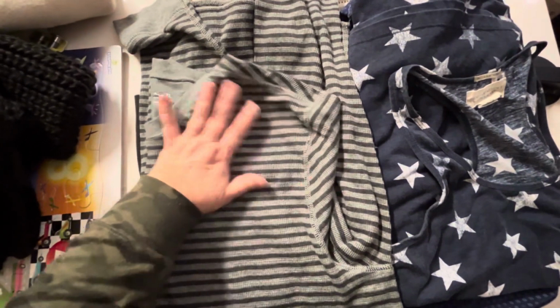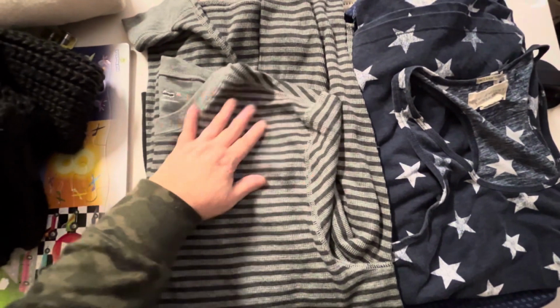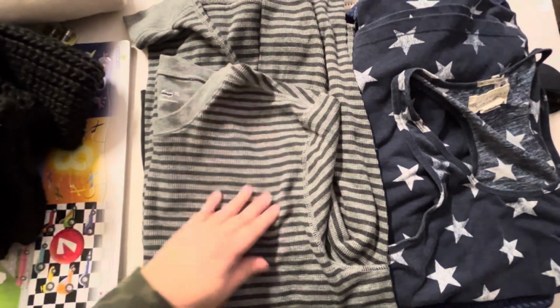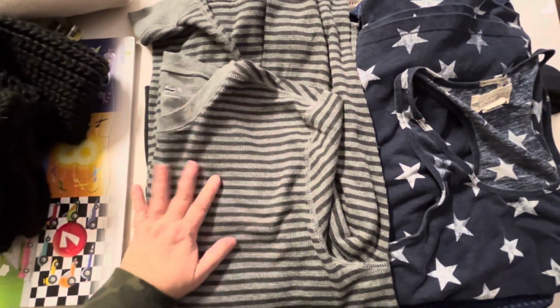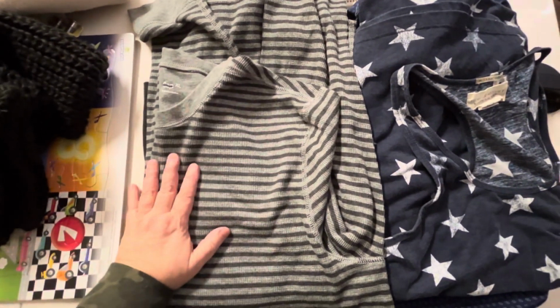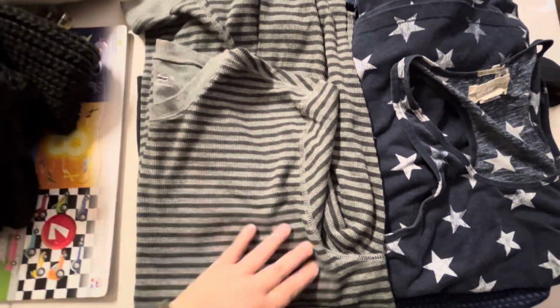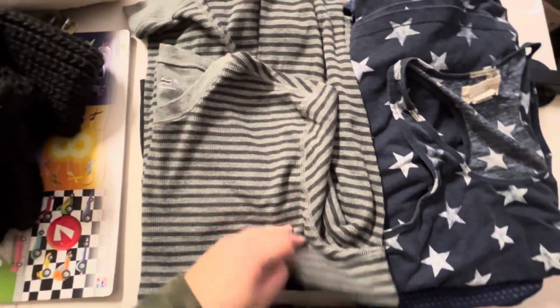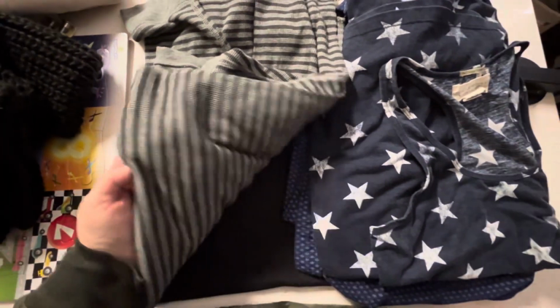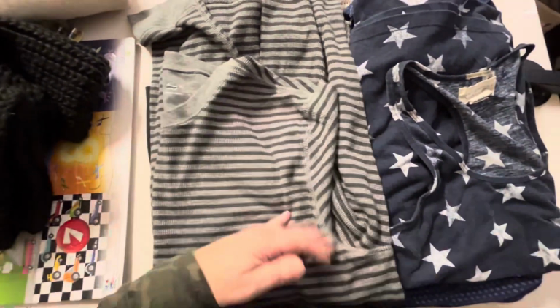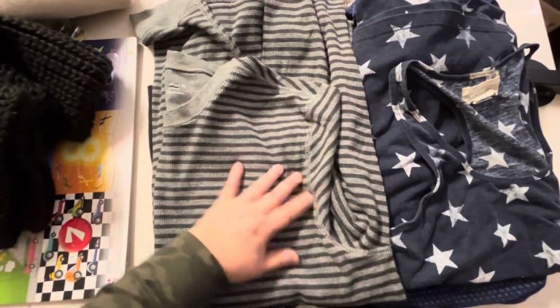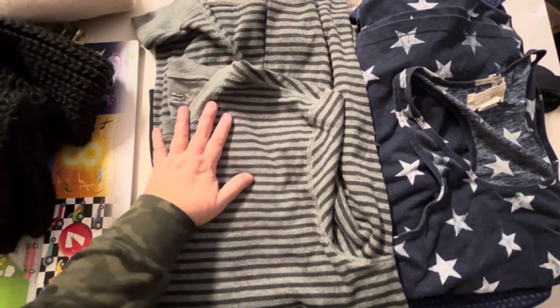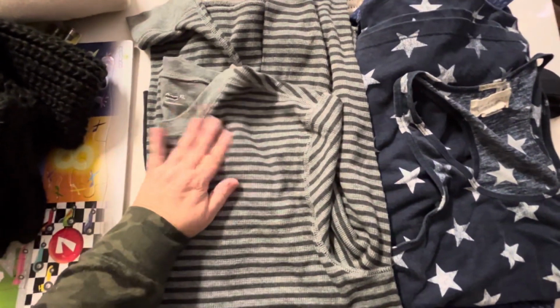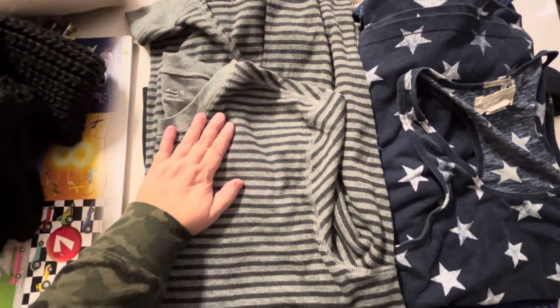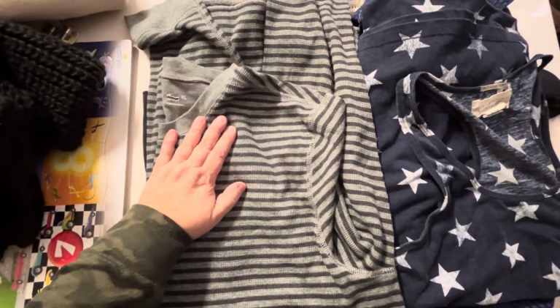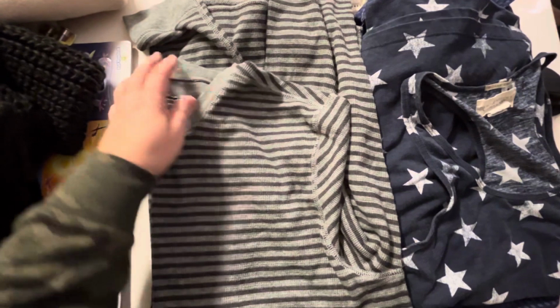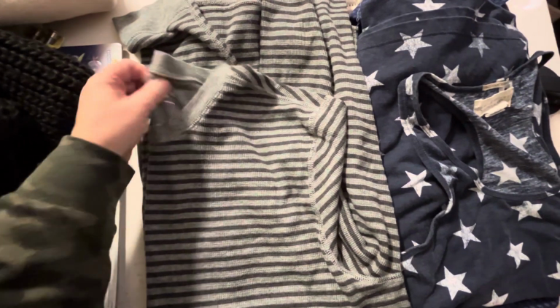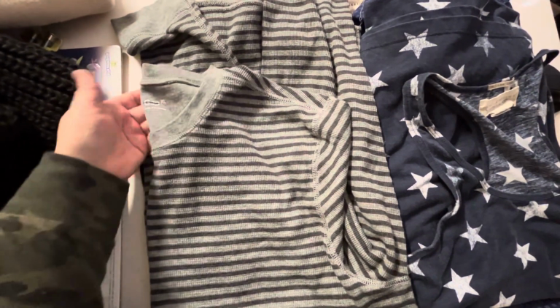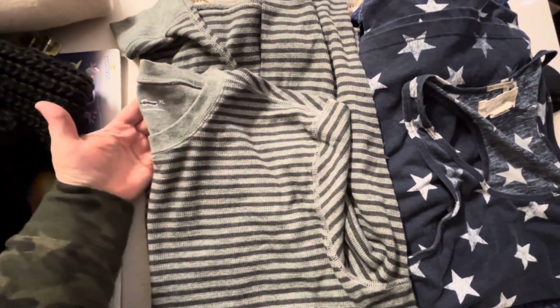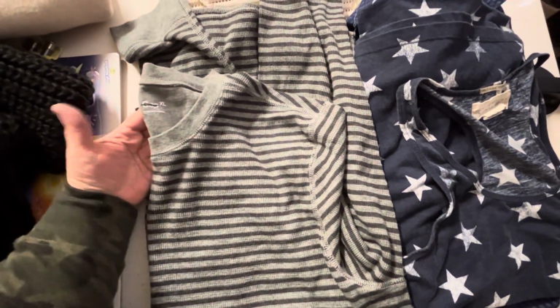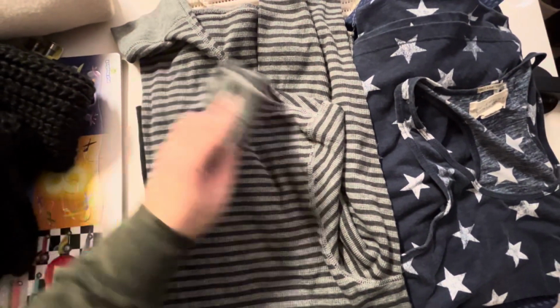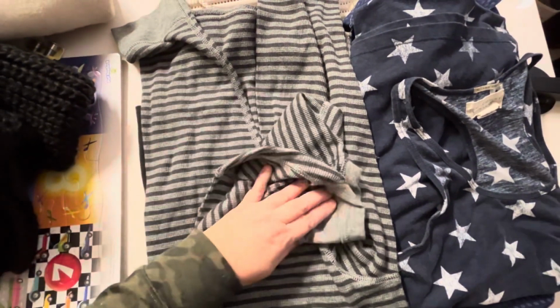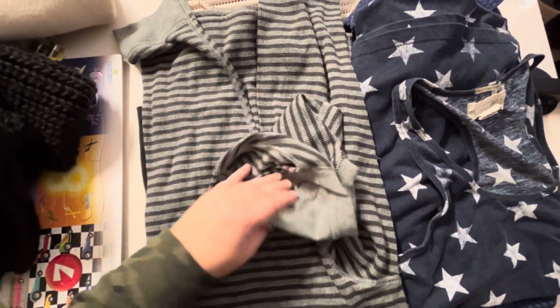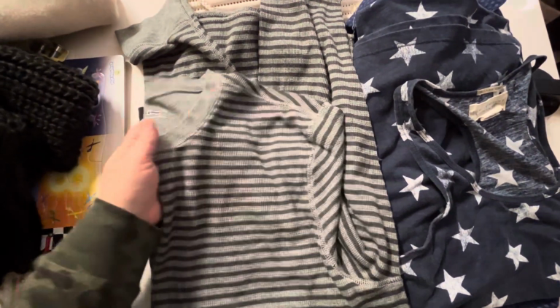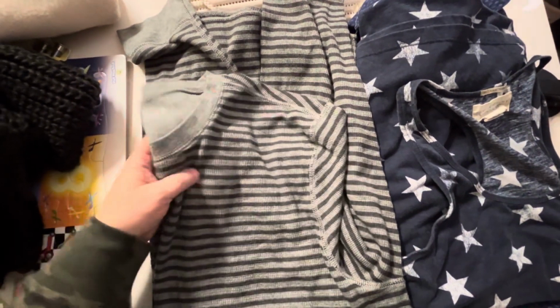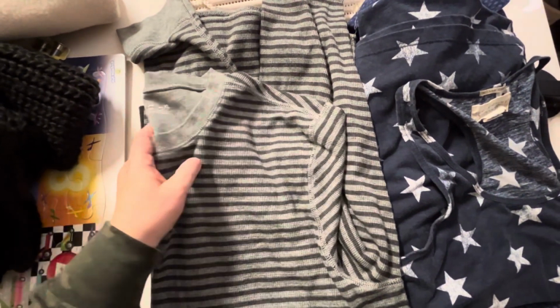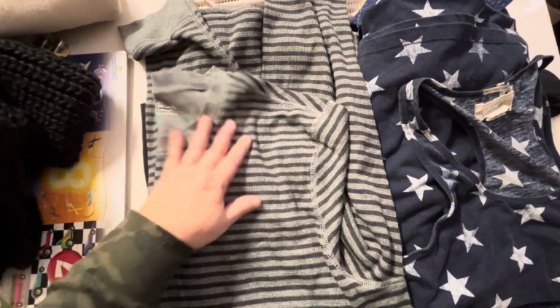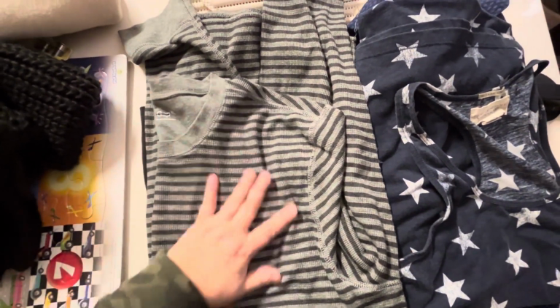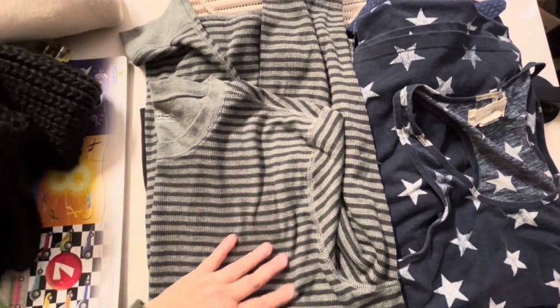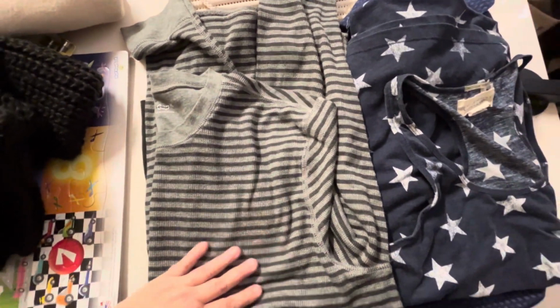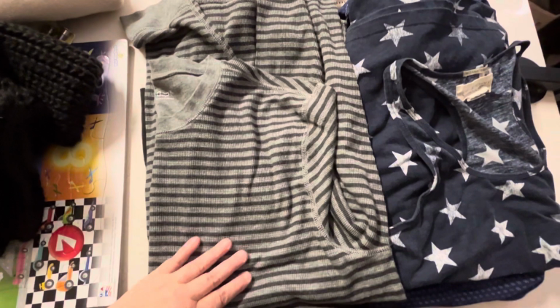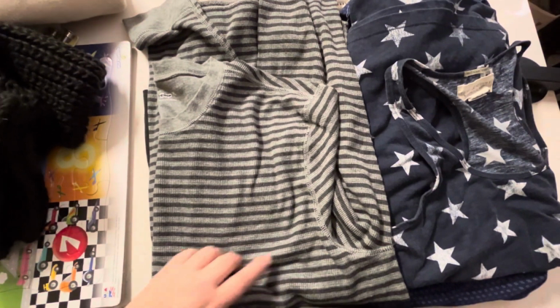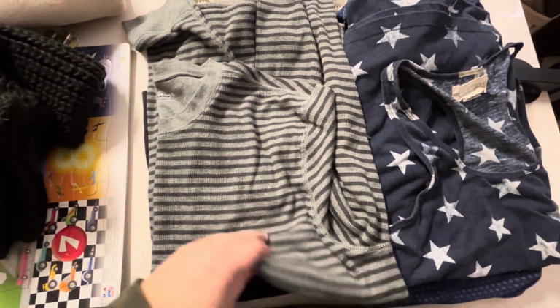I take all the tags off. These don't have tags because they were from the bins, but I put them in the dryer for heat for about 20 minutes.